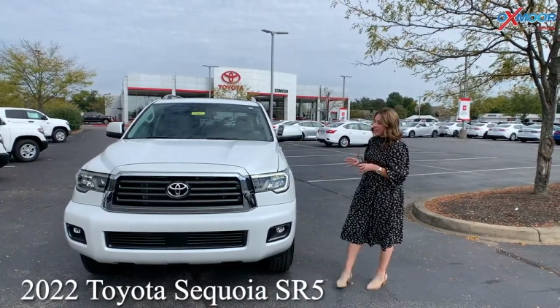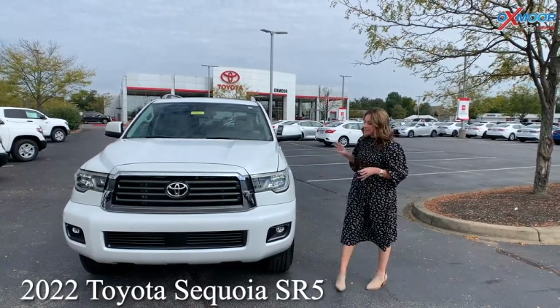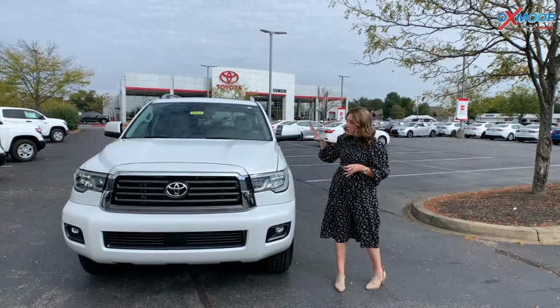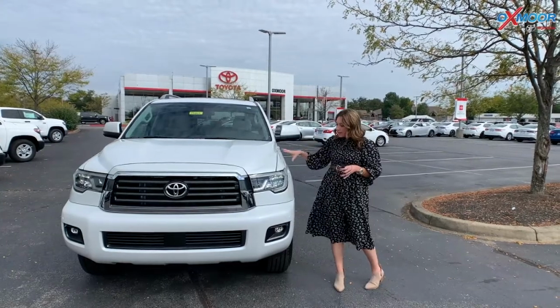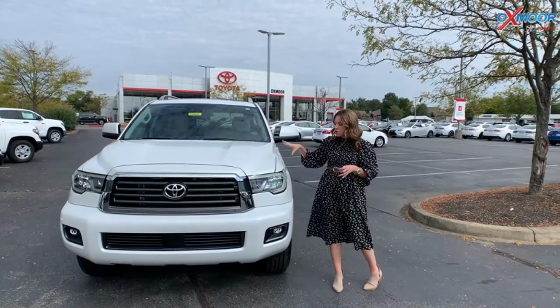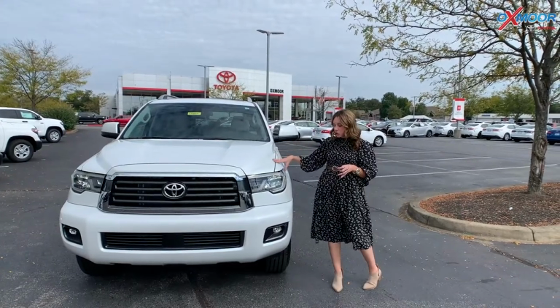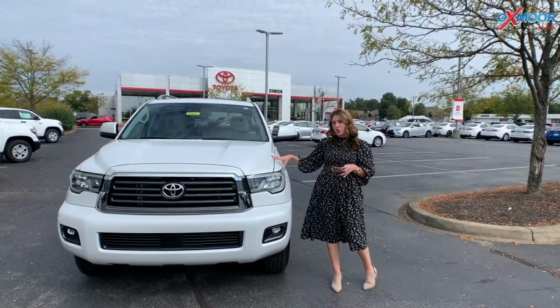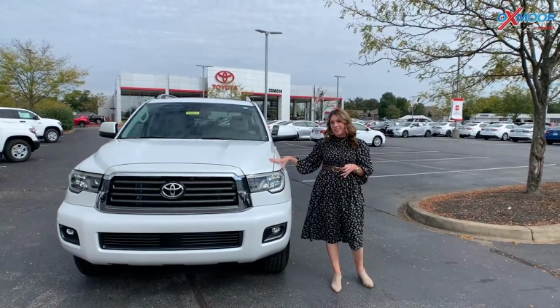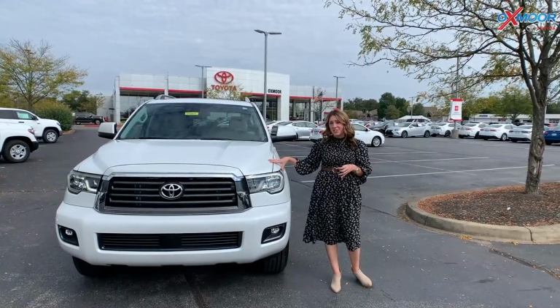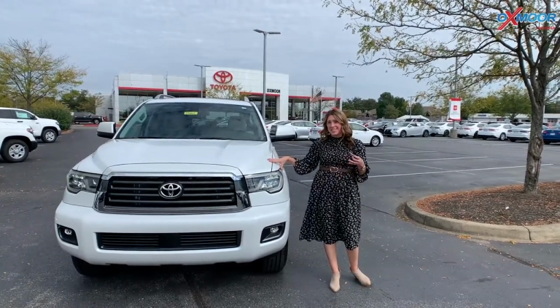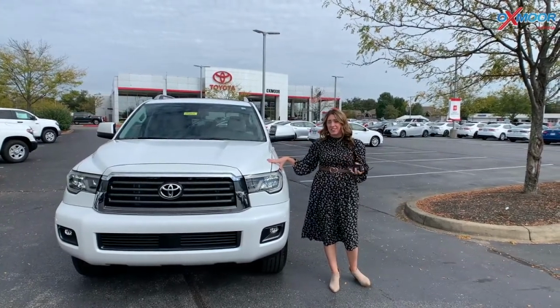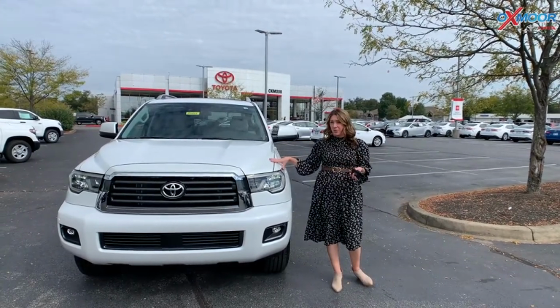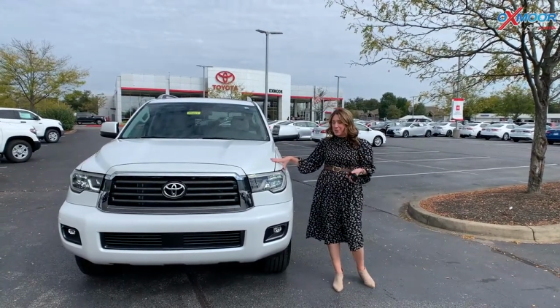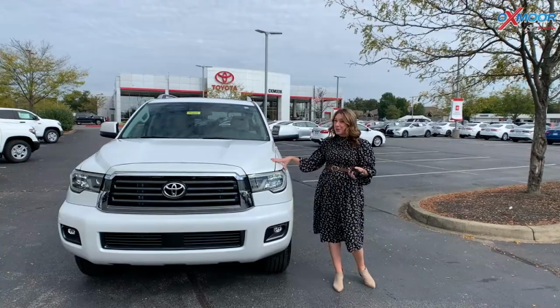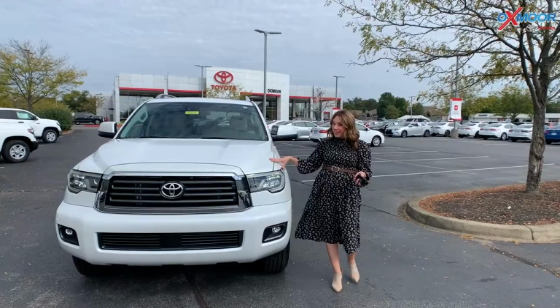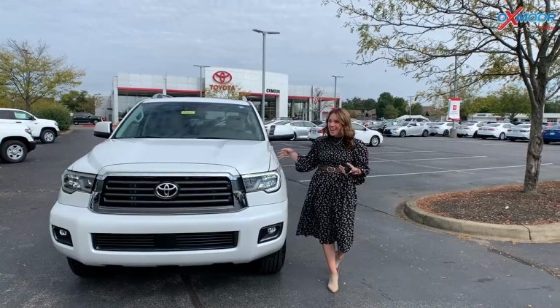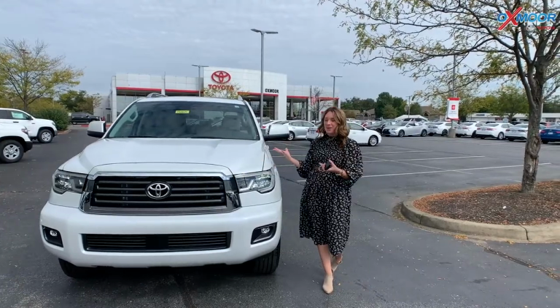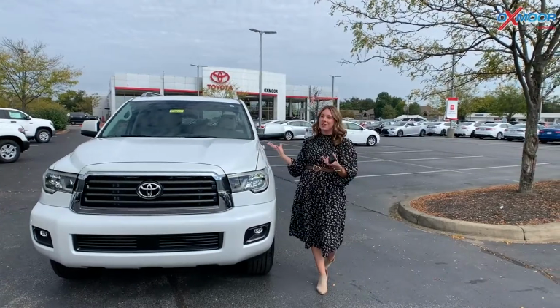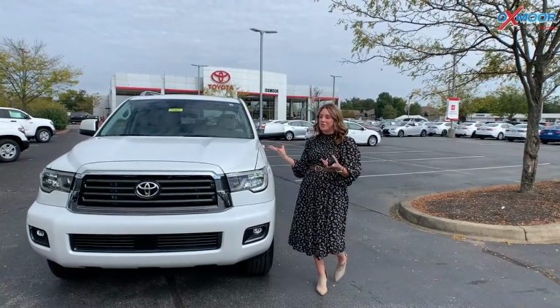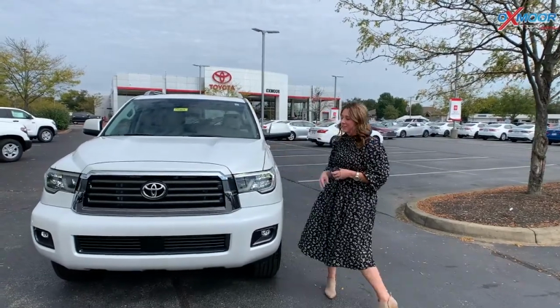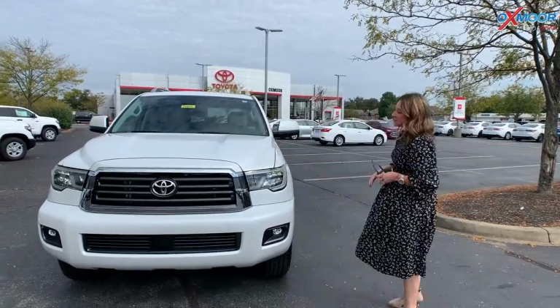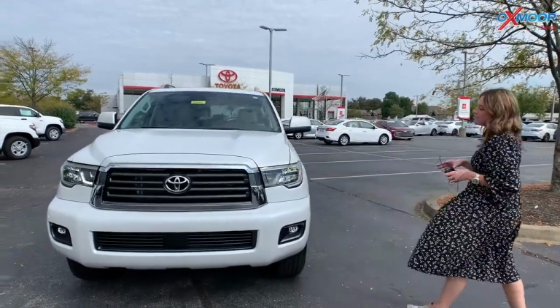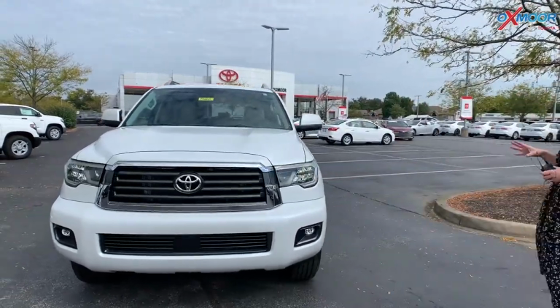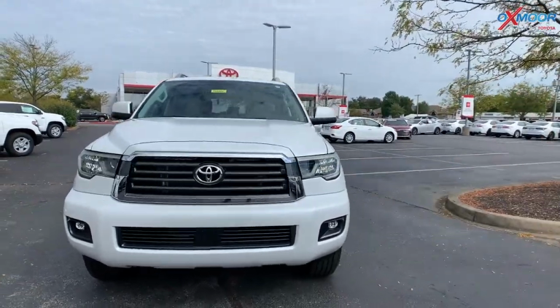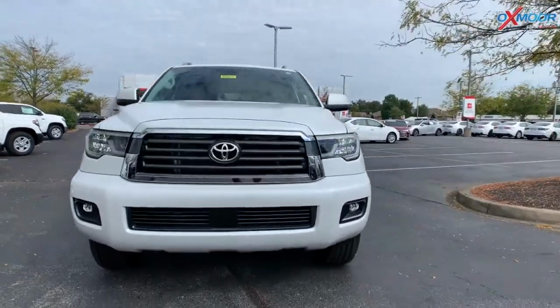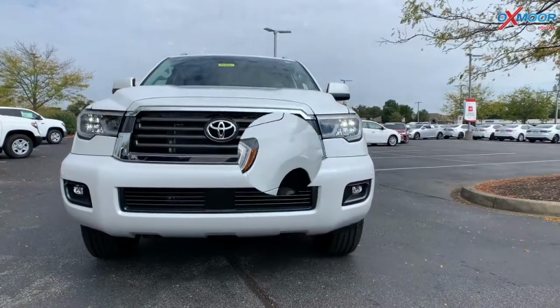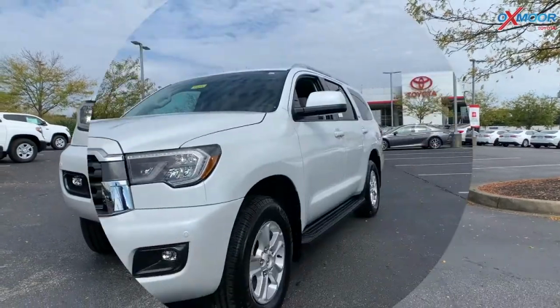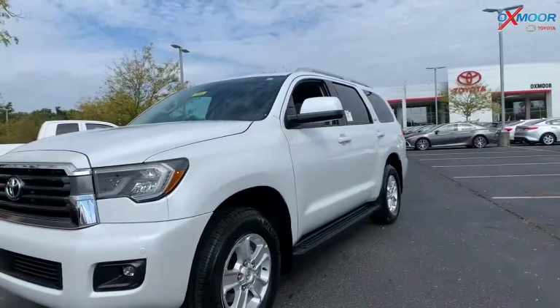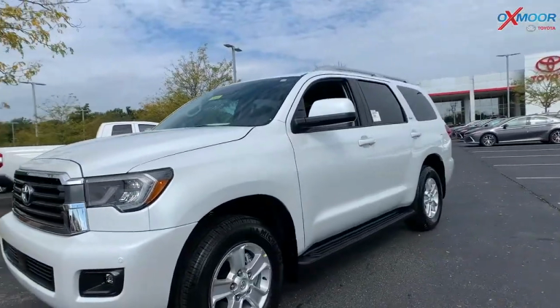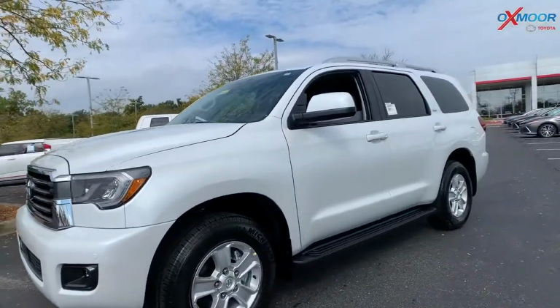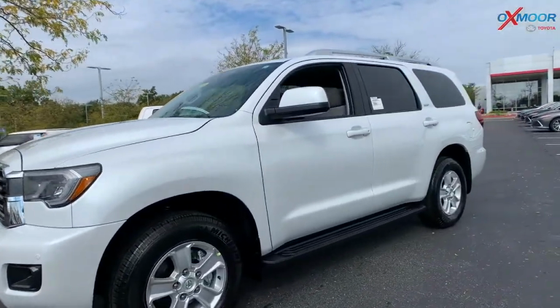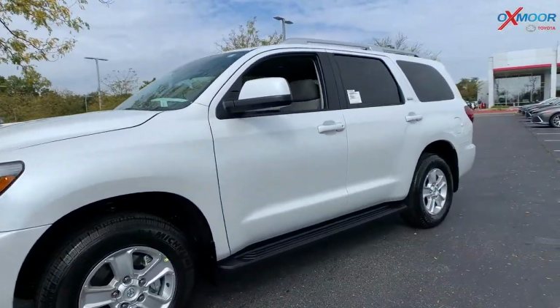This is the only new Sequoia that is actually in the state of Kentucky right now. So pretty rare, and it's brand new 2022. It is in the beautiful white color. You have 18-inch alloy wheels.